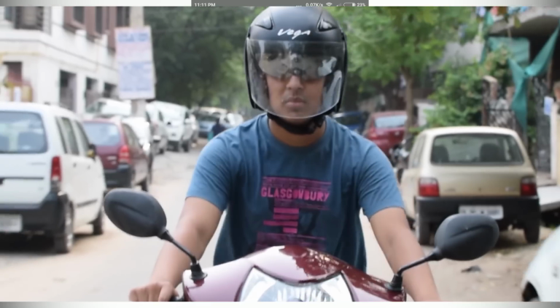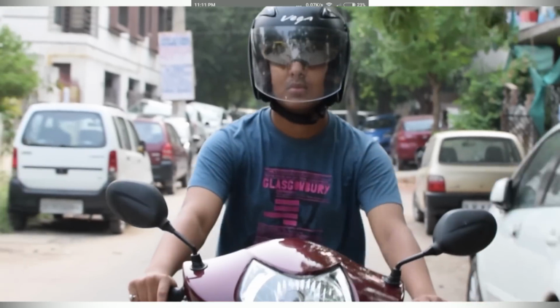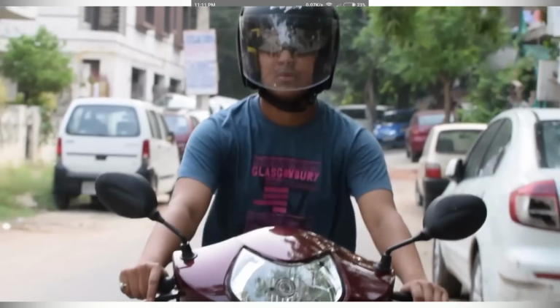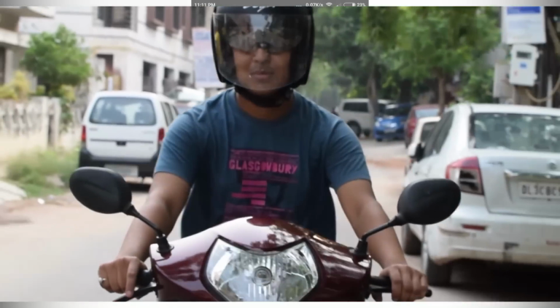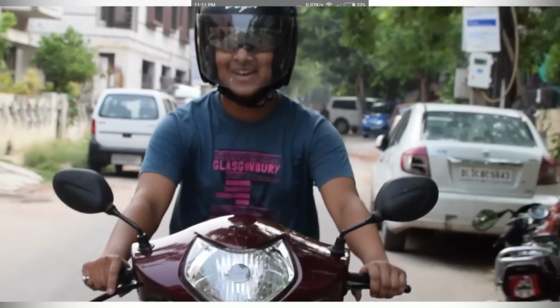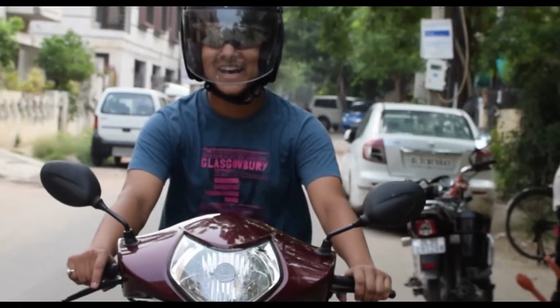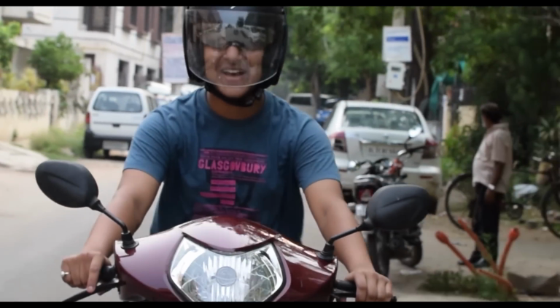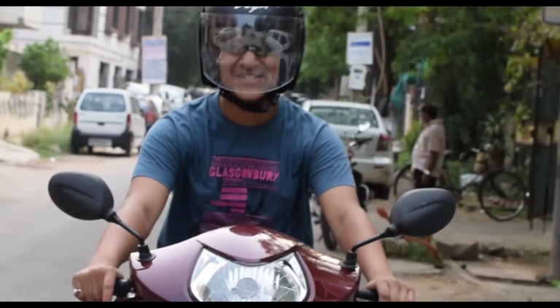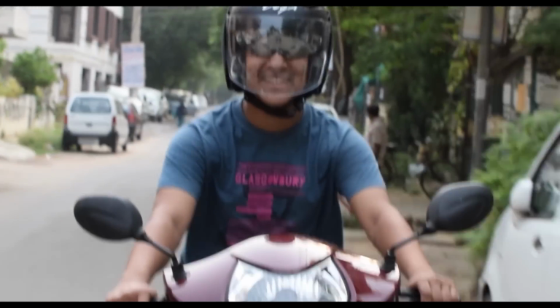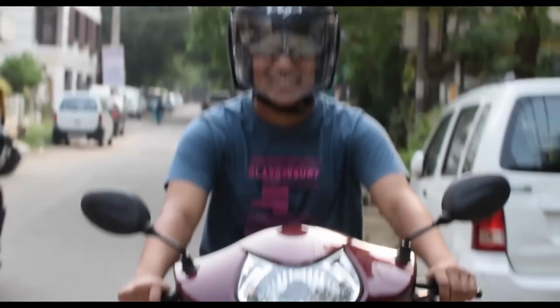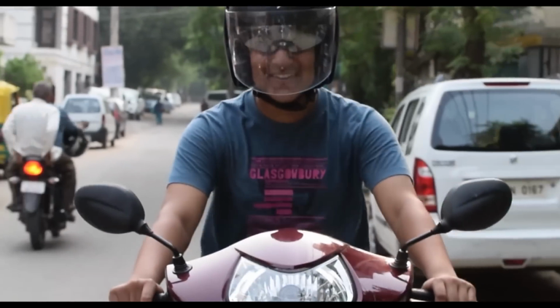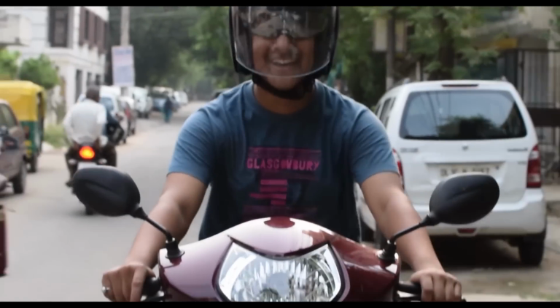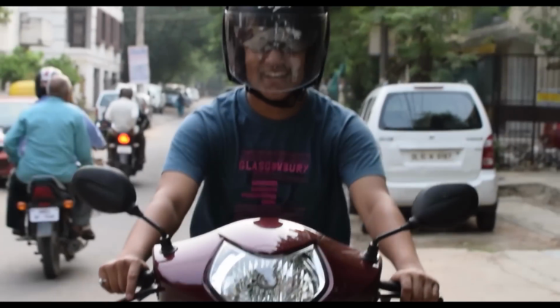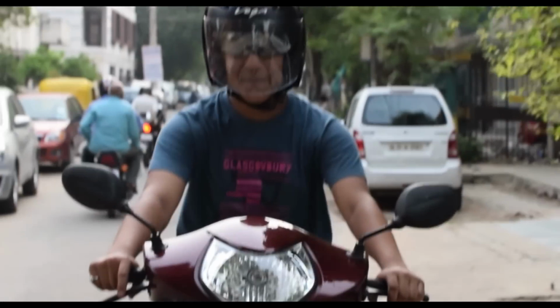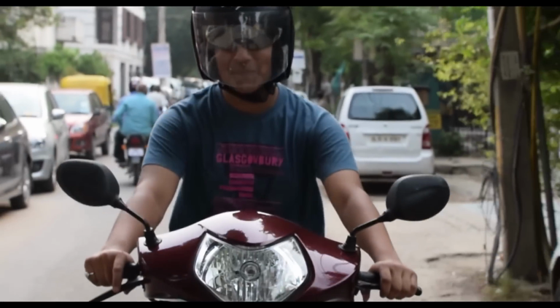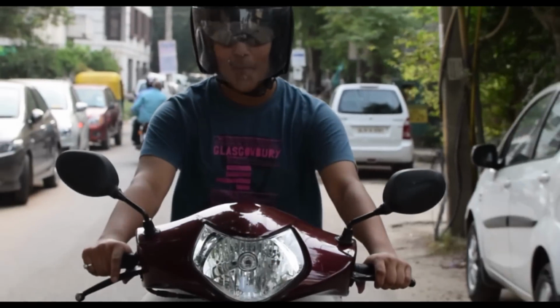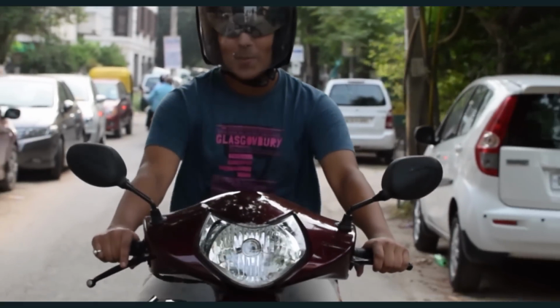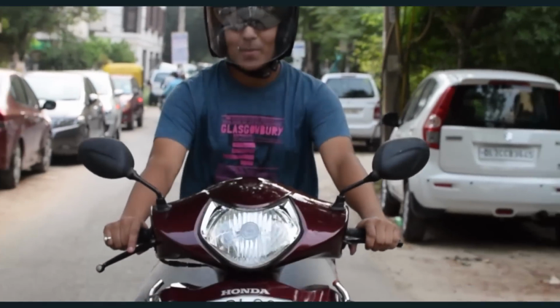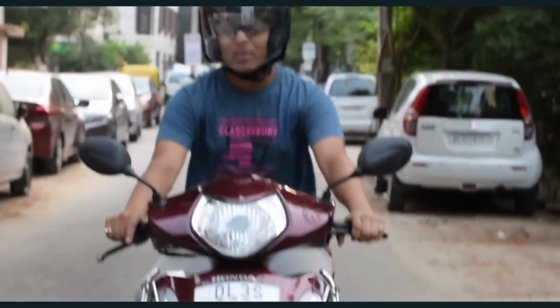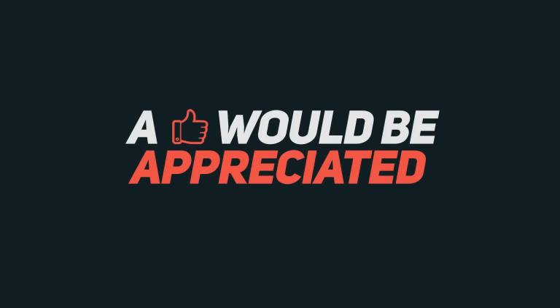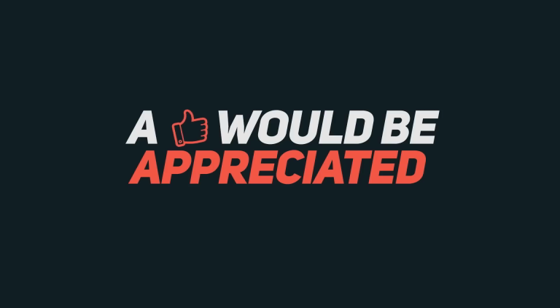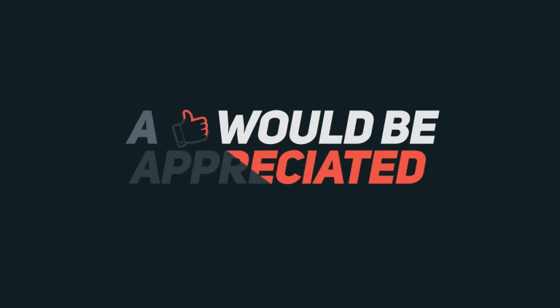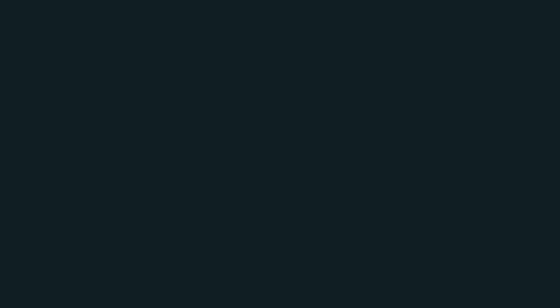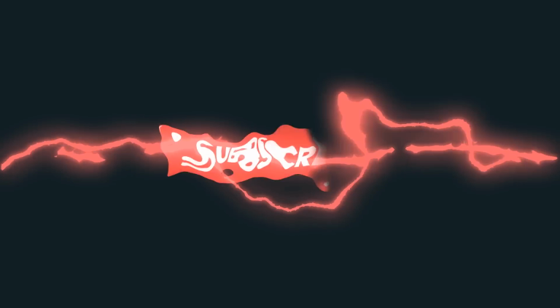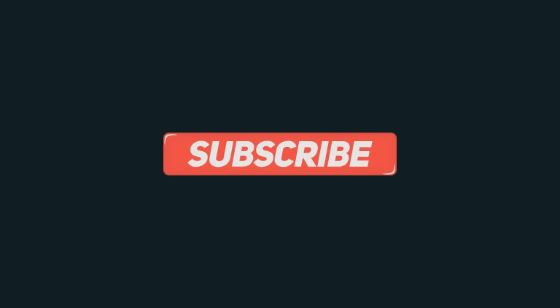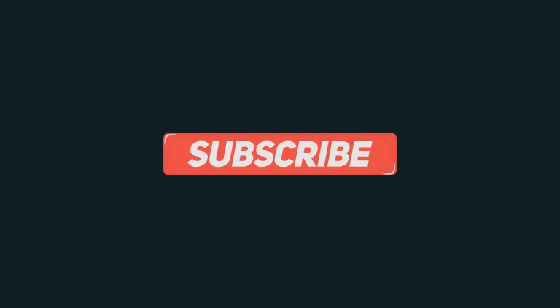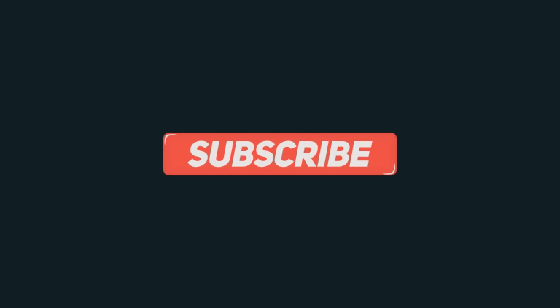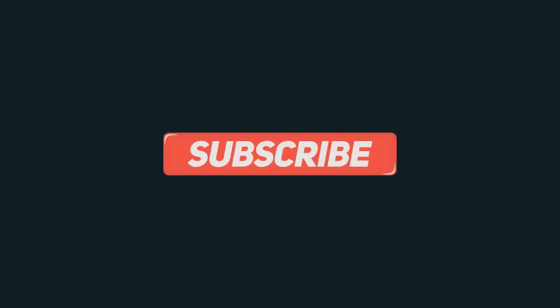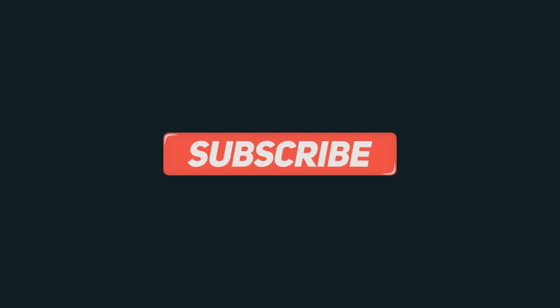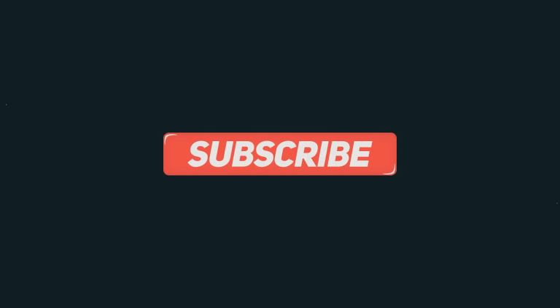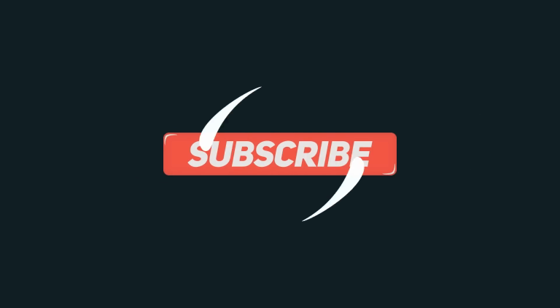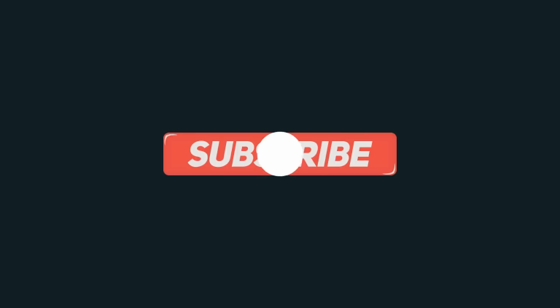That's it for this video. Click the red subscribe button for more videos and comment down below if you have any questions. Share this video with your friends and tell them it's possible to use the S-Bike feature on any Android phone. See you in the next one.